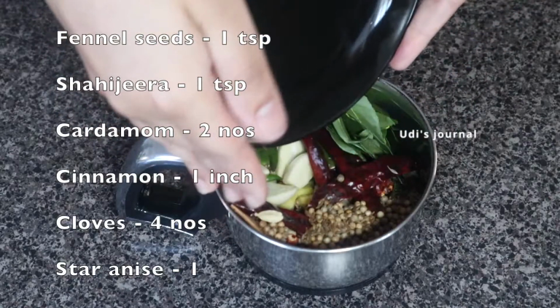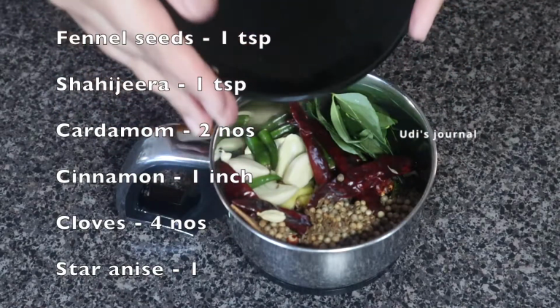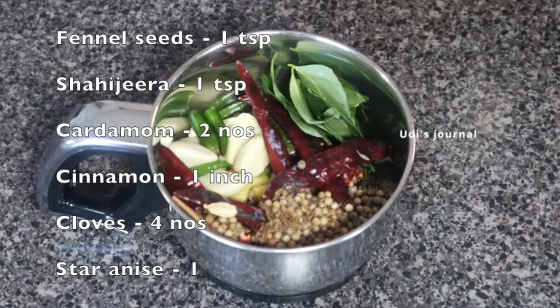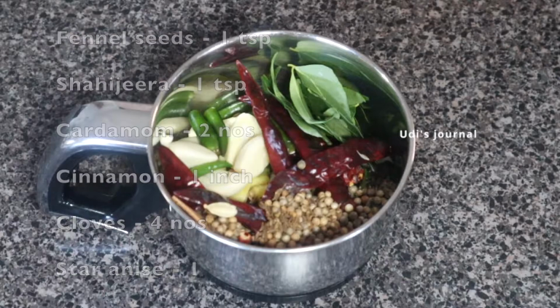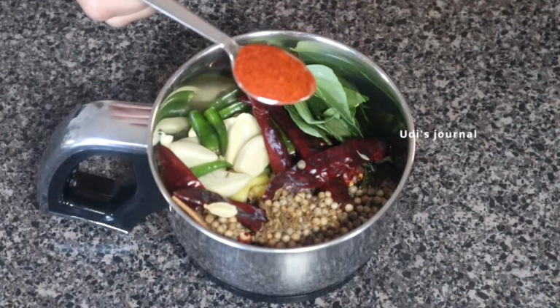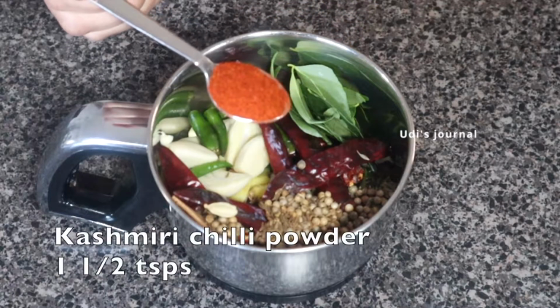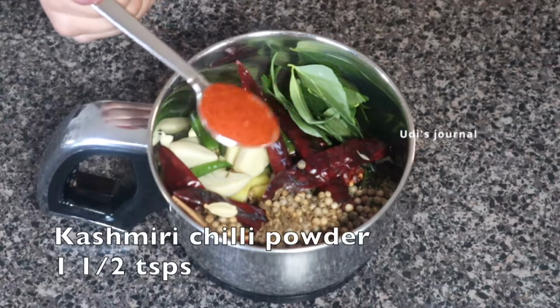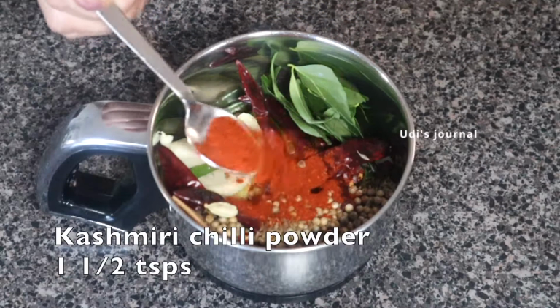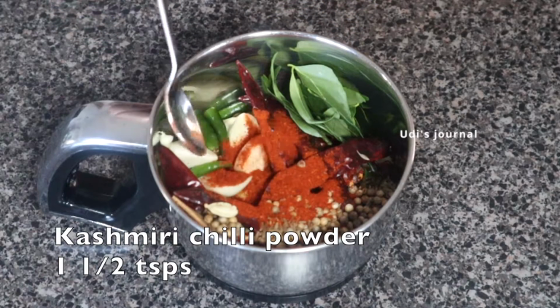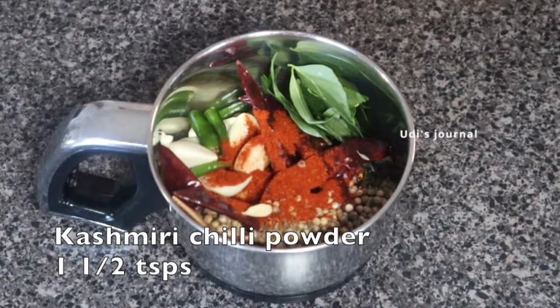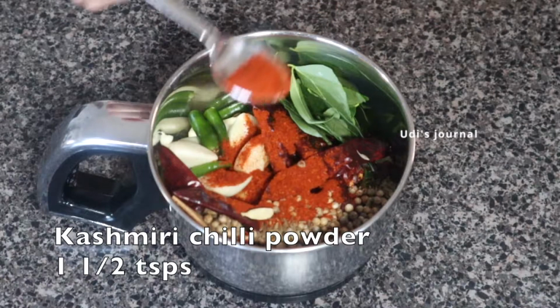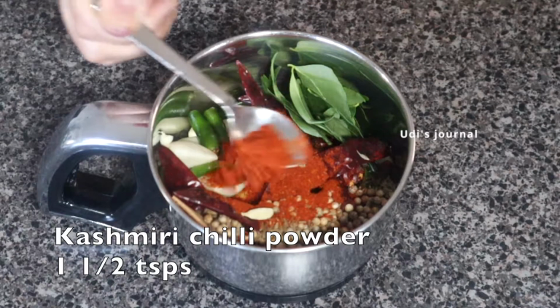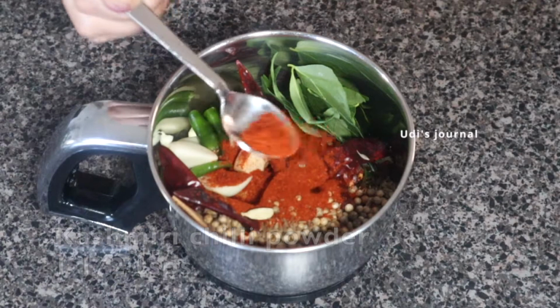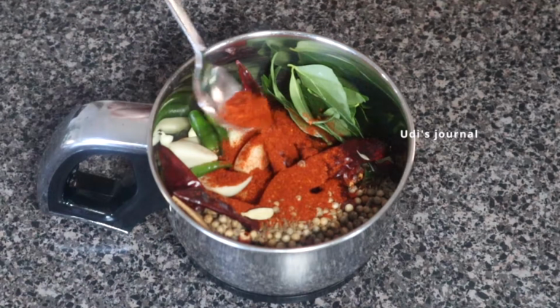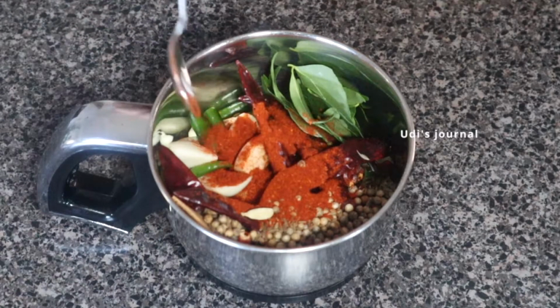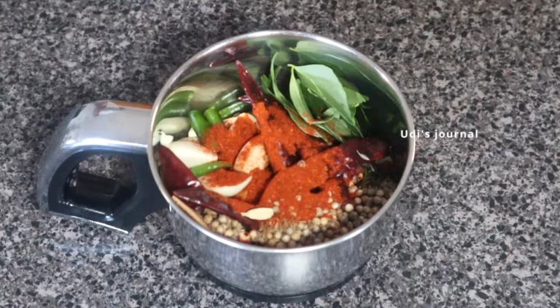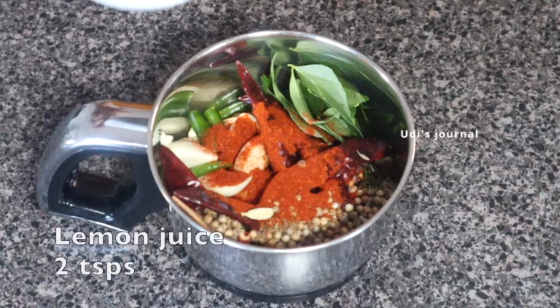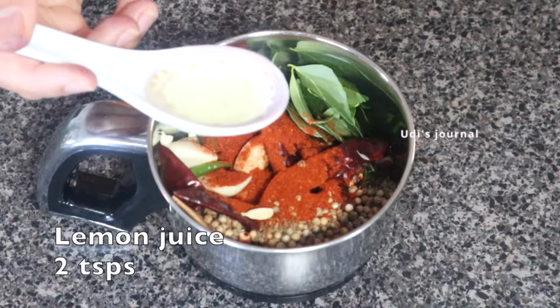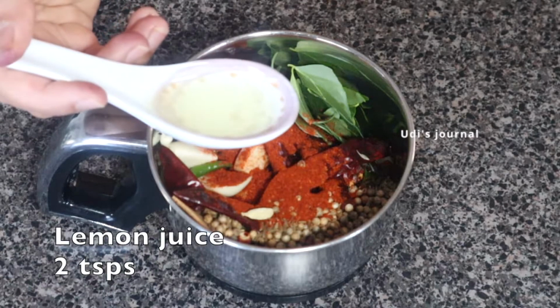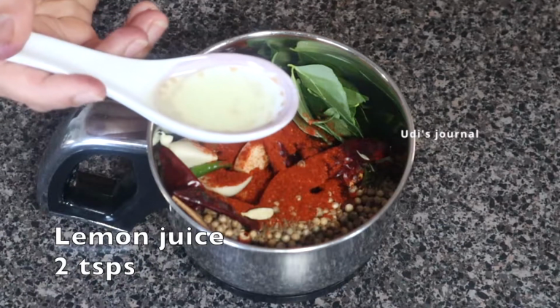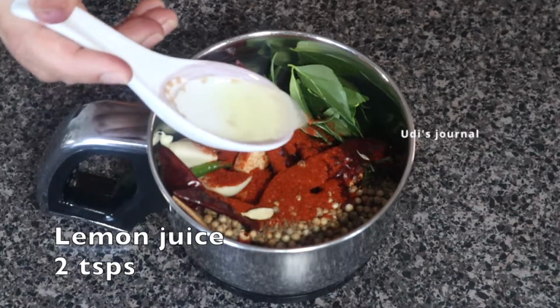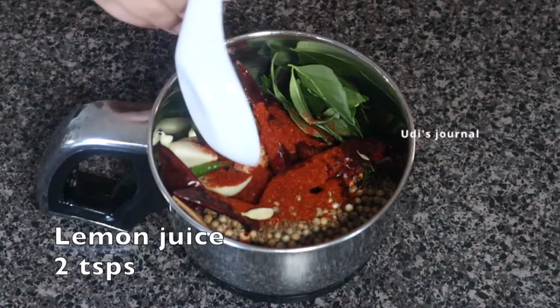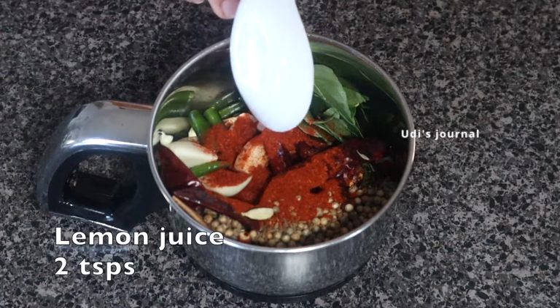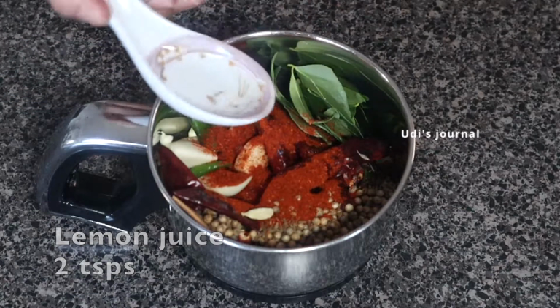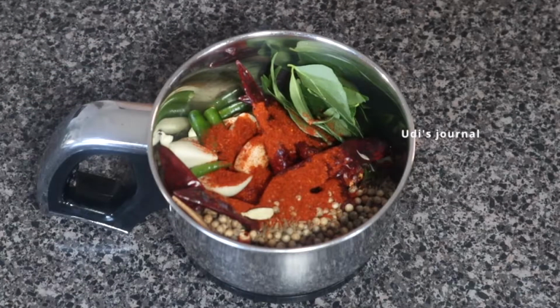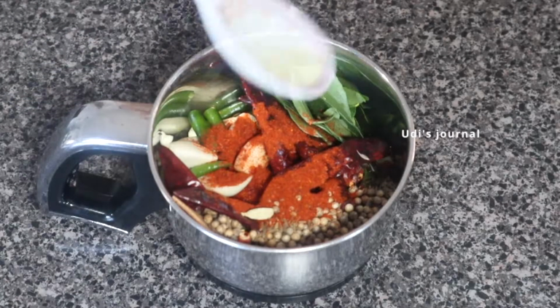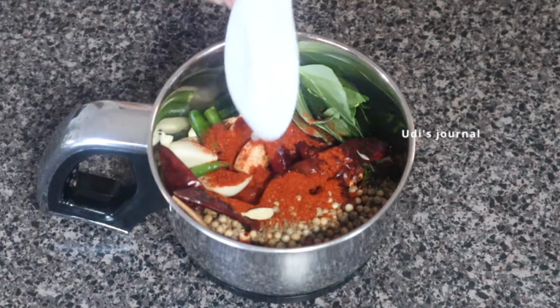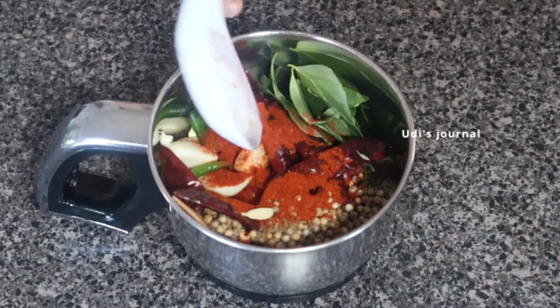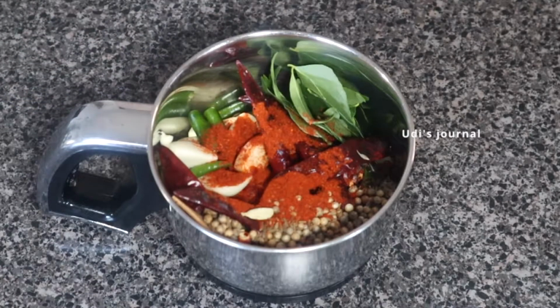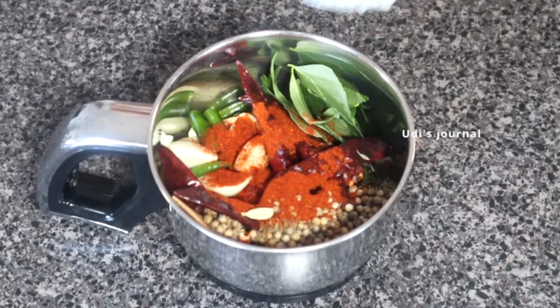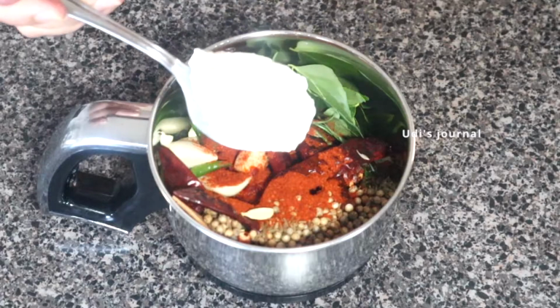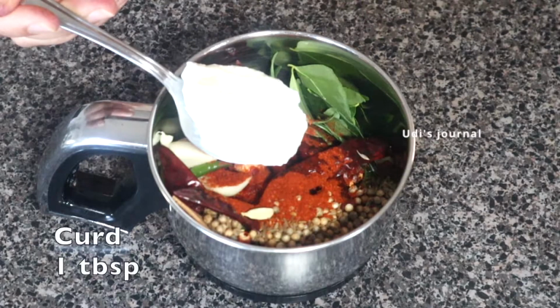Add the dry ingredients: 1 cup of curry sauce, 1 tsp of chicken fry salt, 2 tsp of lemon juice, and 1 tbsp of kernel. Grind everything to a fine paste.